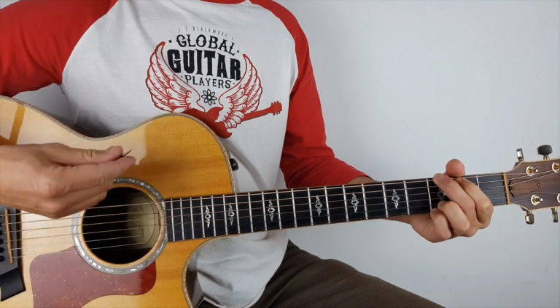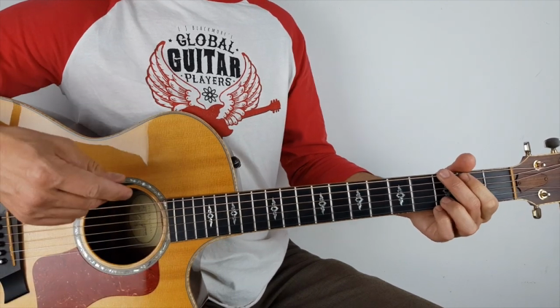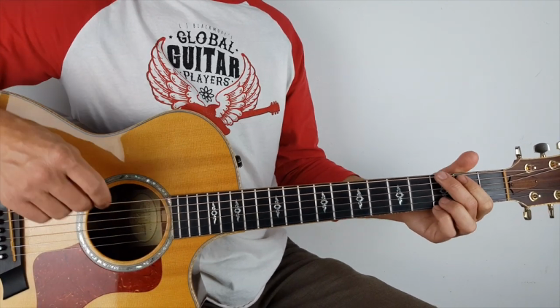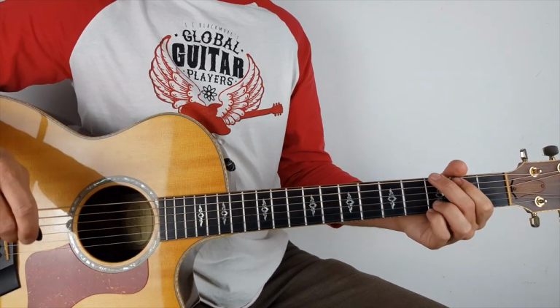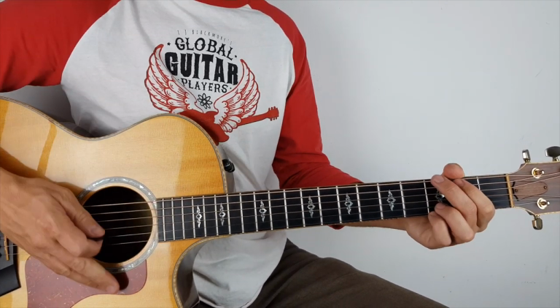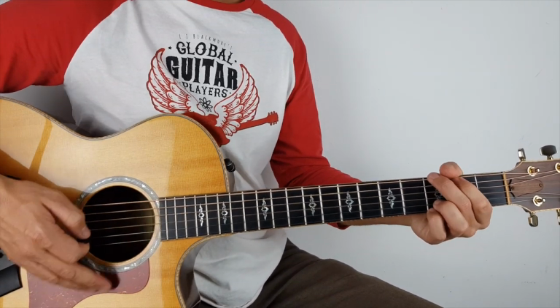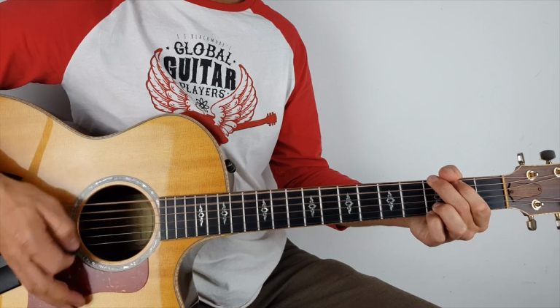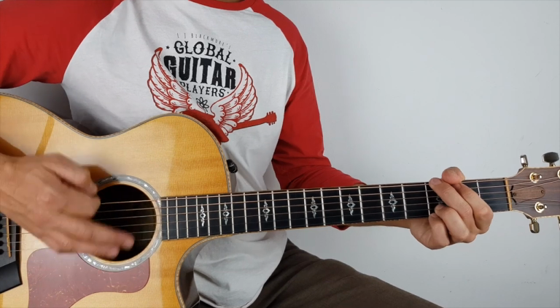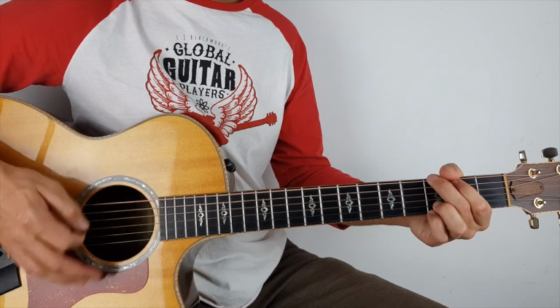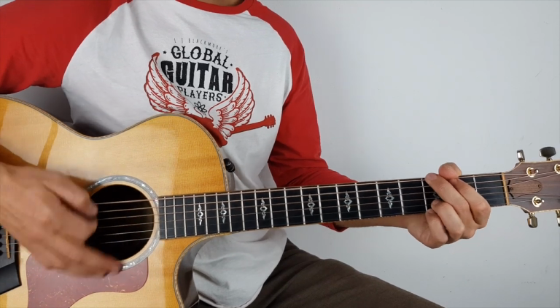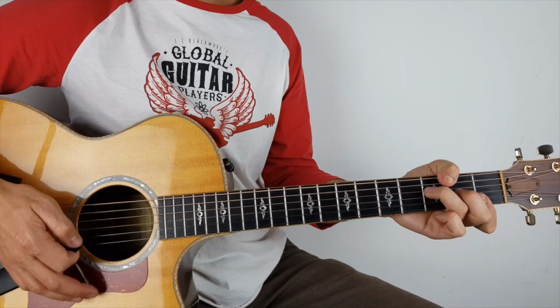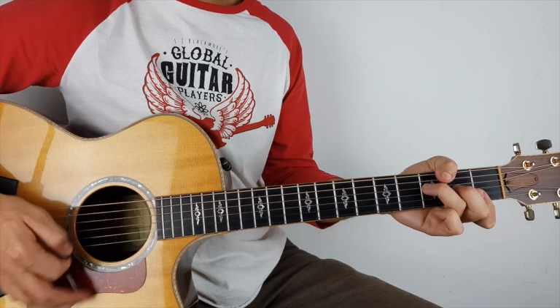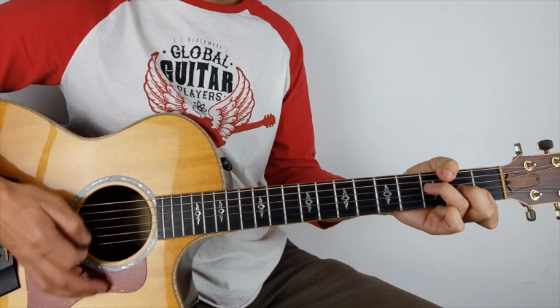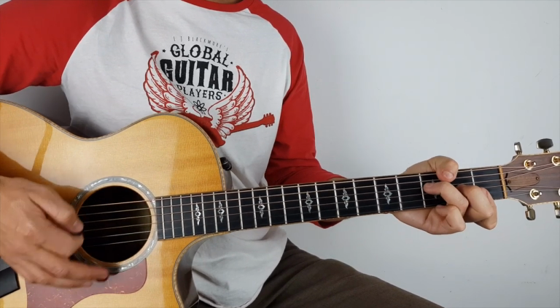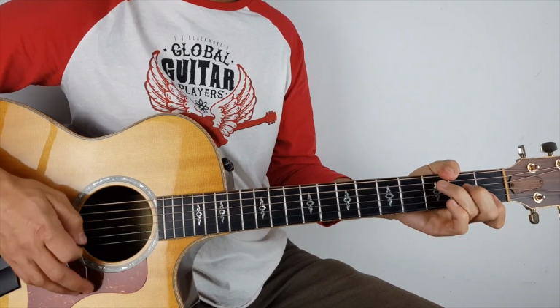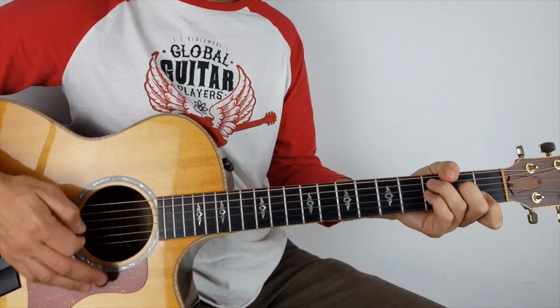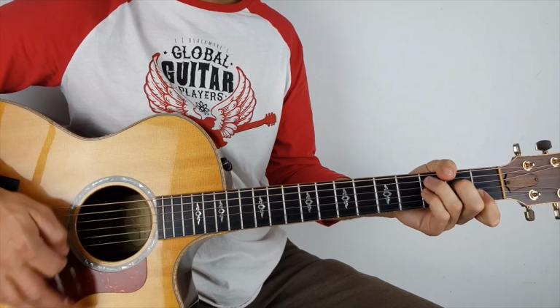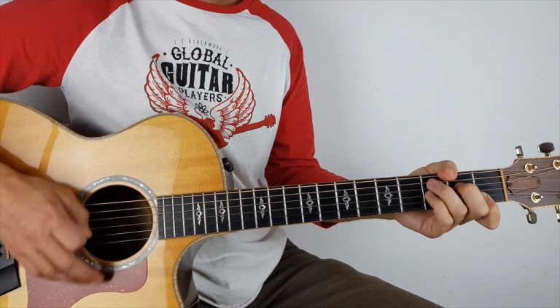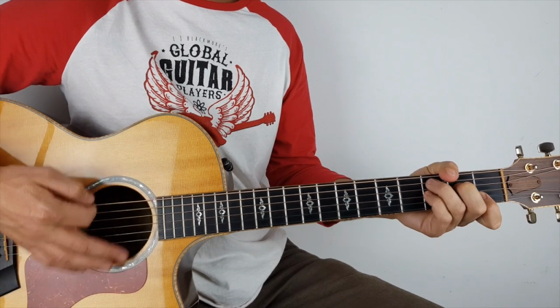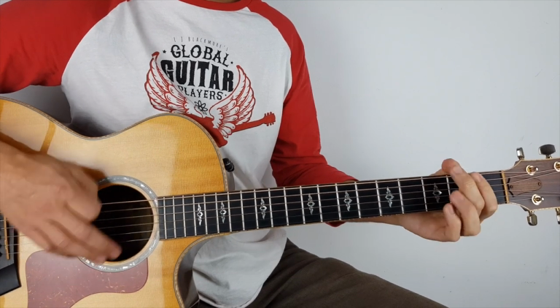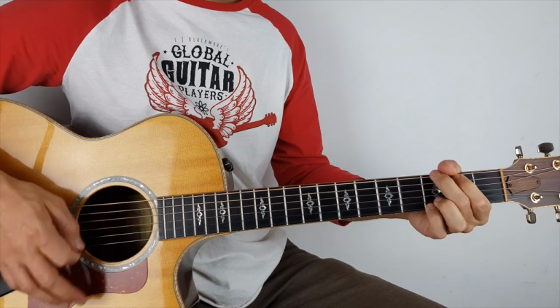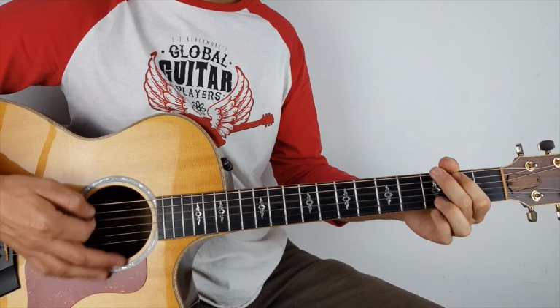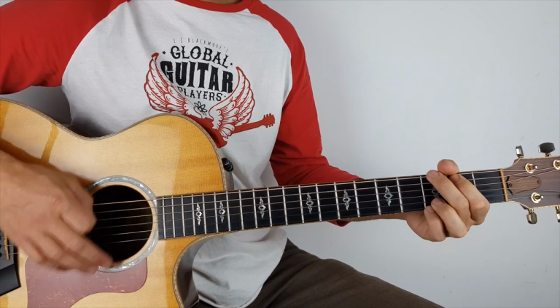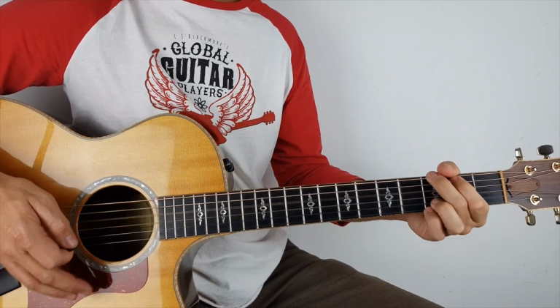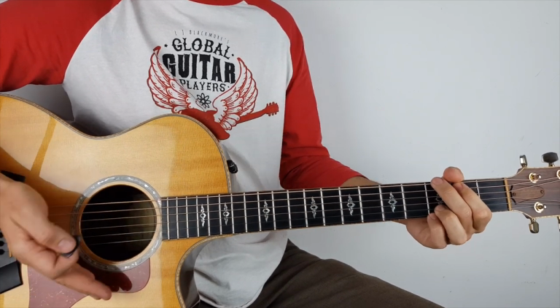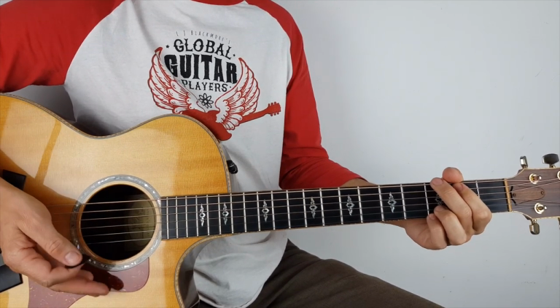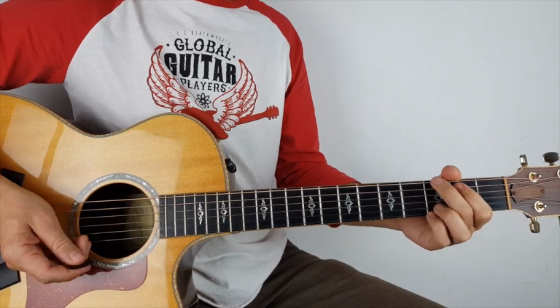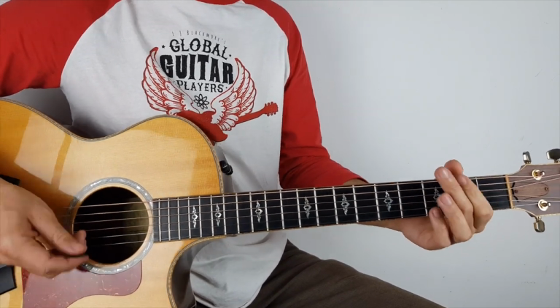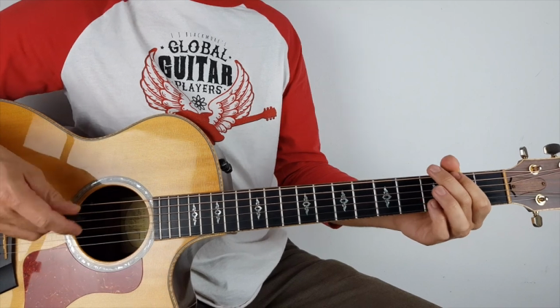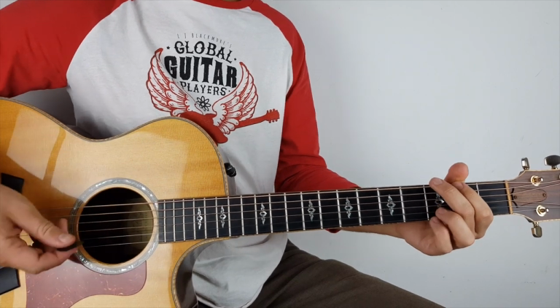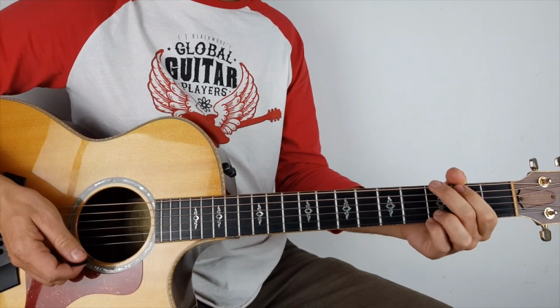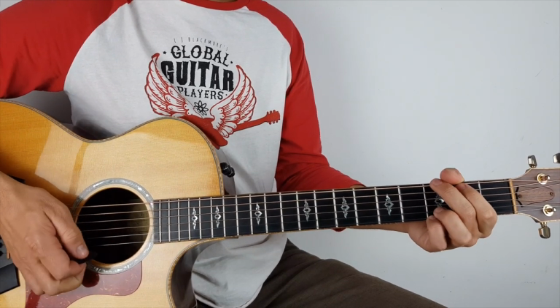So the rhythm I was kind of doing is a bit more complicated, but I'll play it super slow for you guys.